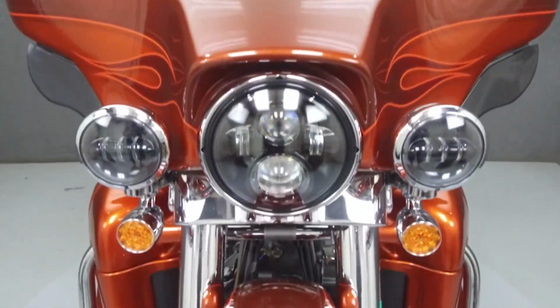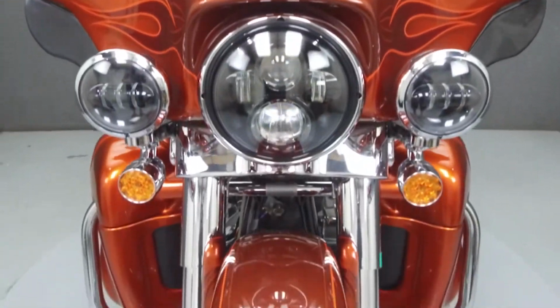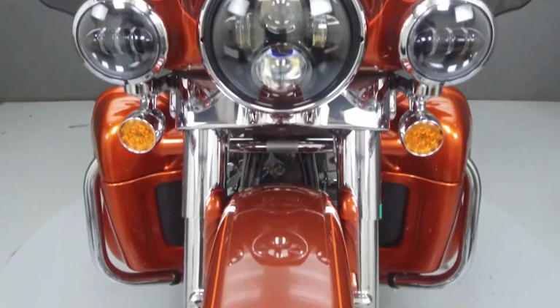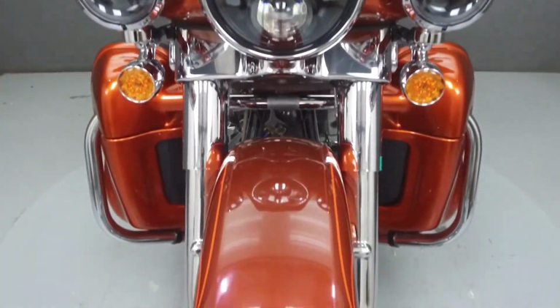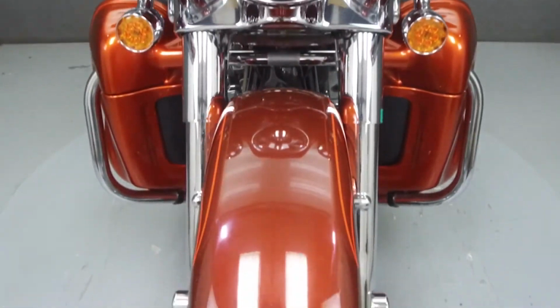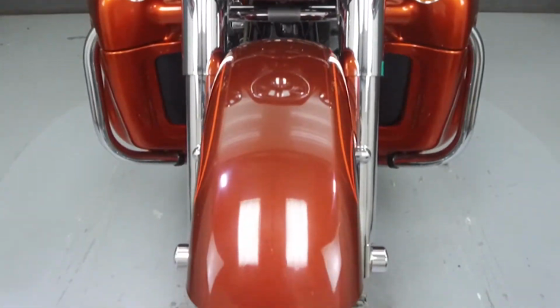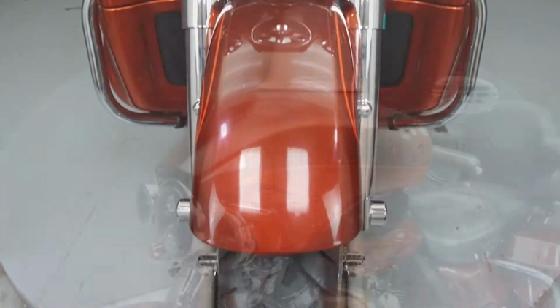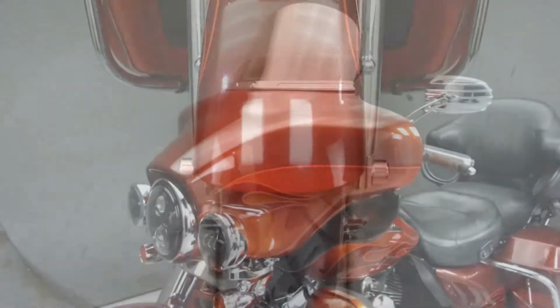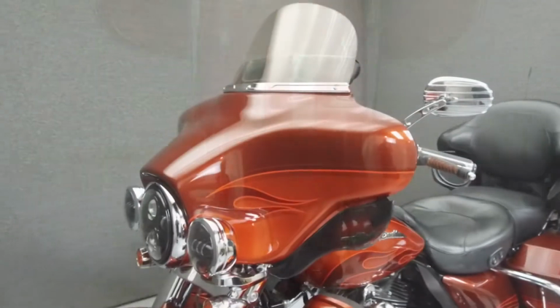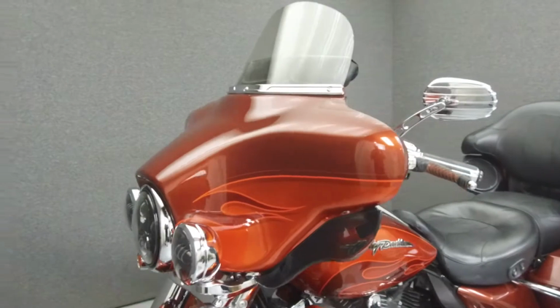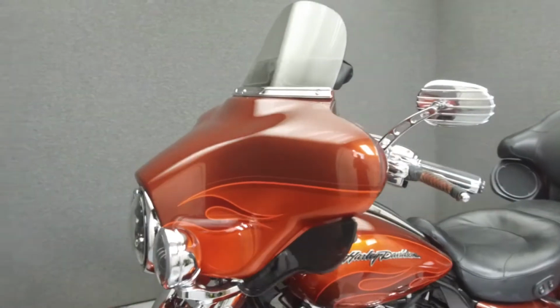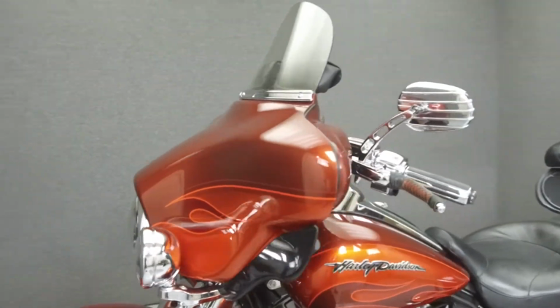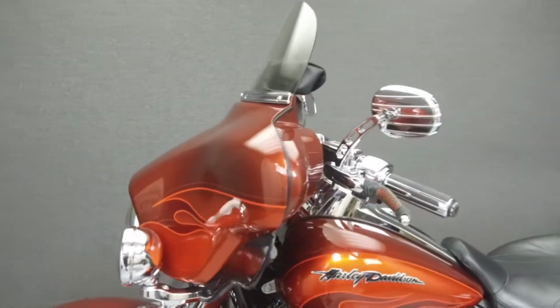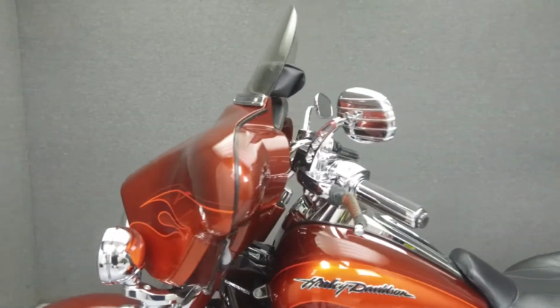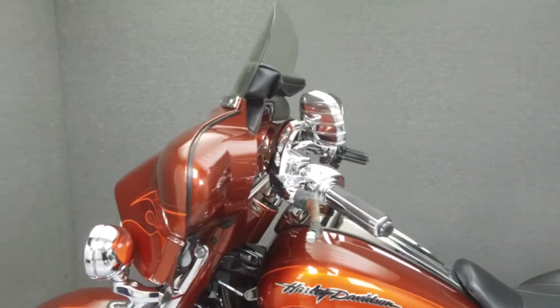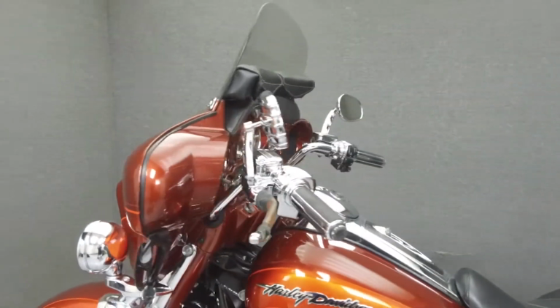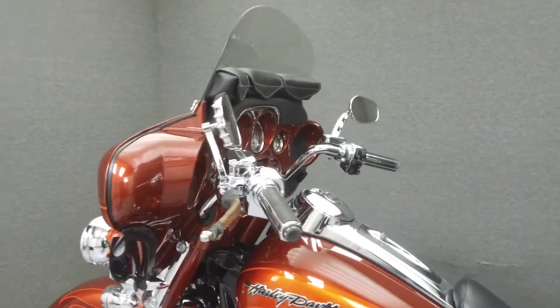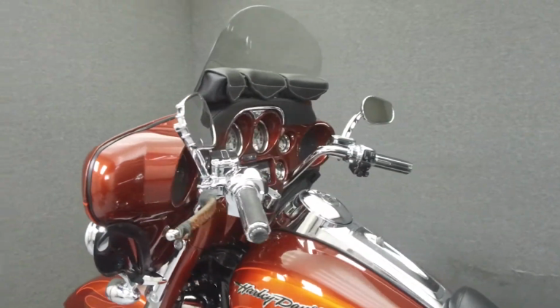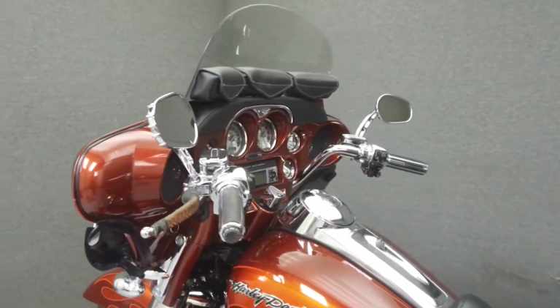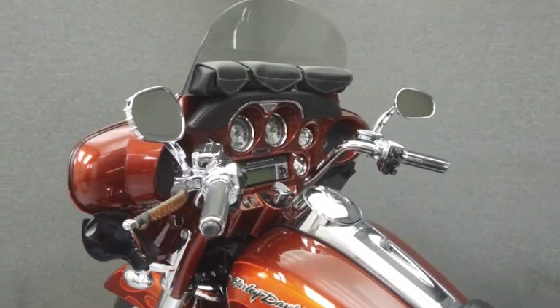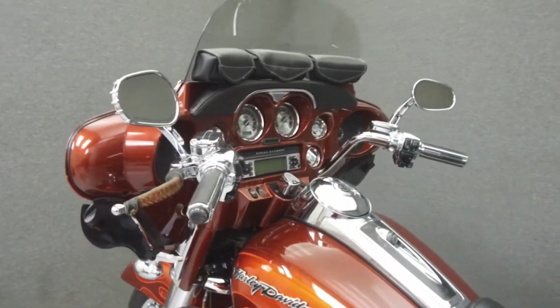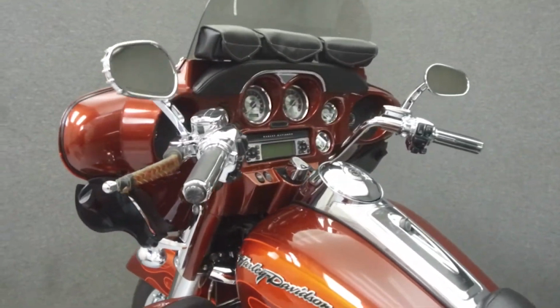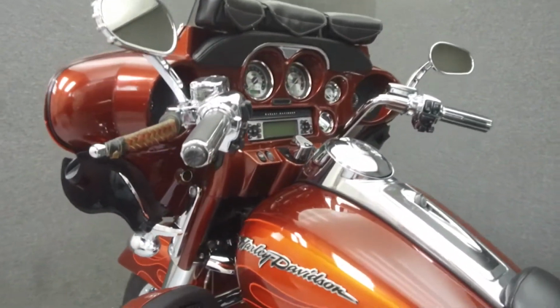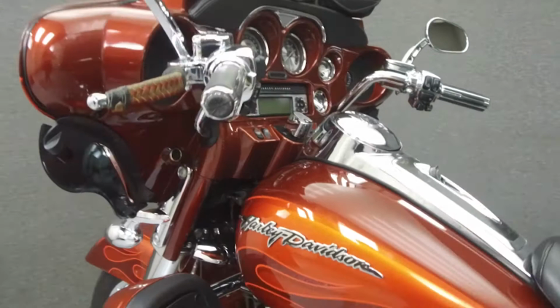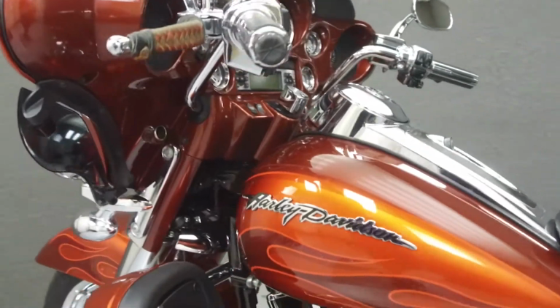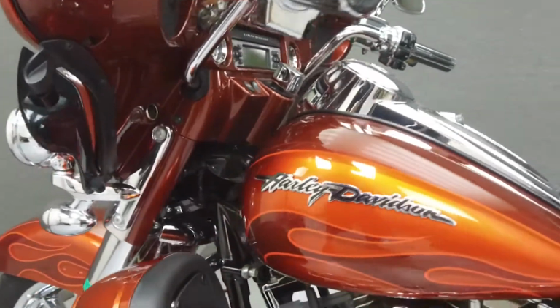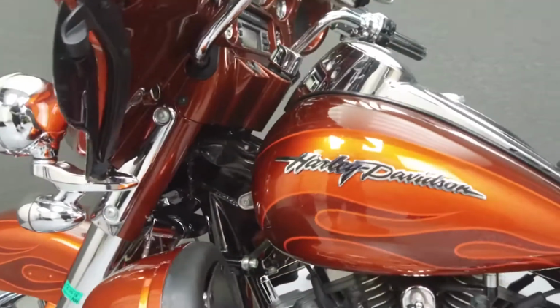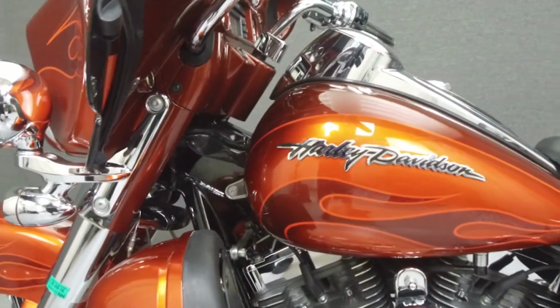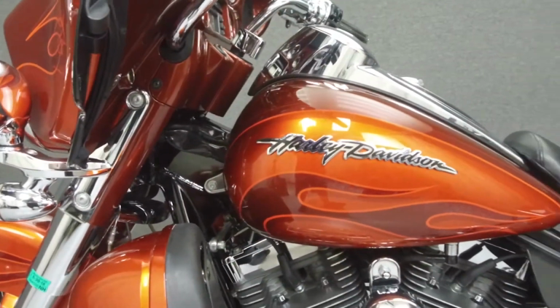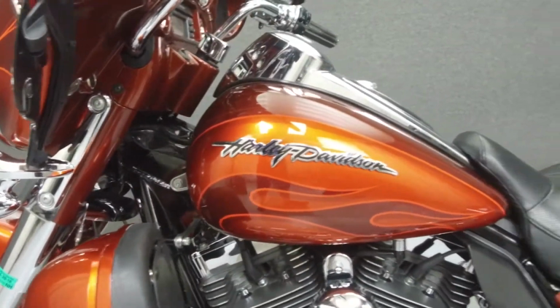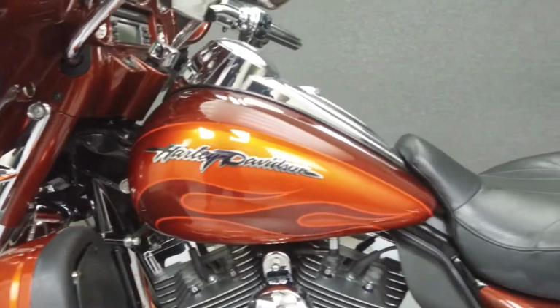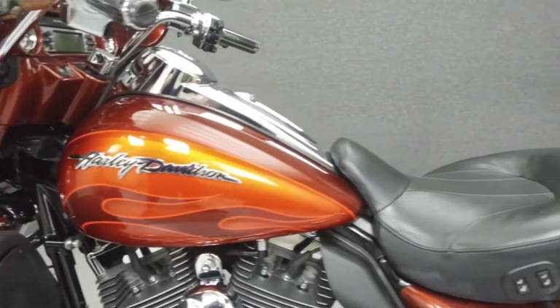This bike comes equipped with a multi-function four-speaker stereo system, cruise control, ABS, heated grips, and heated seats. This bike has also been upgraded with a Vance and Hines exhaust and an open-air intake.